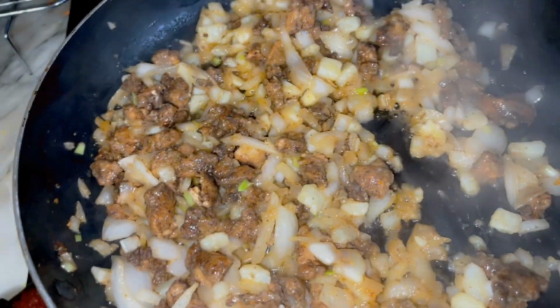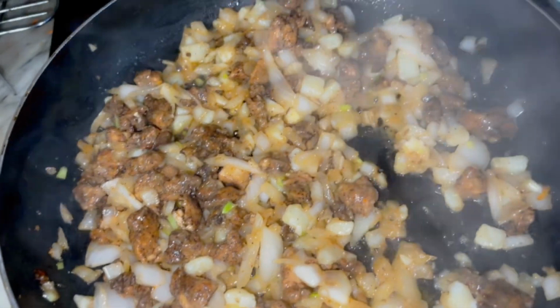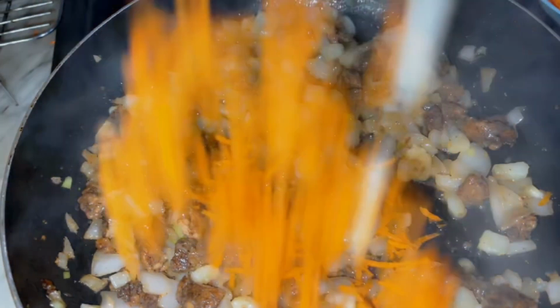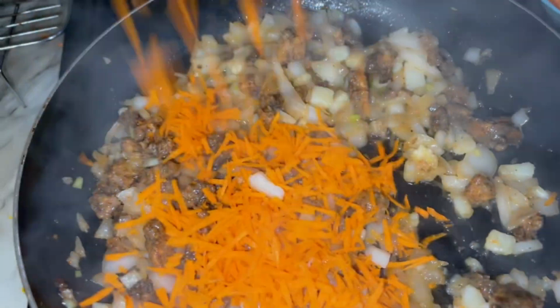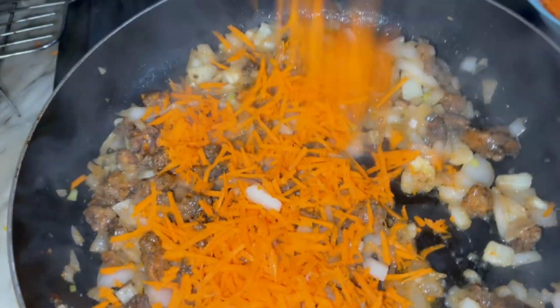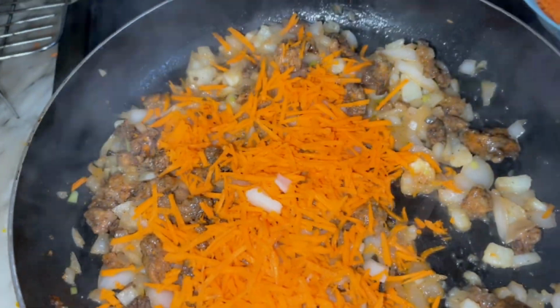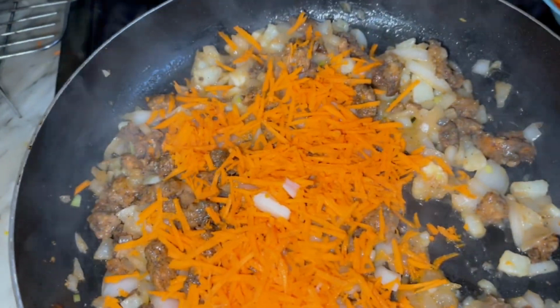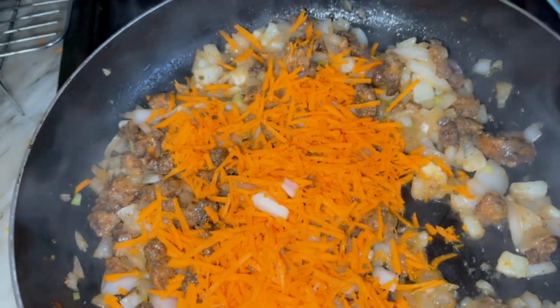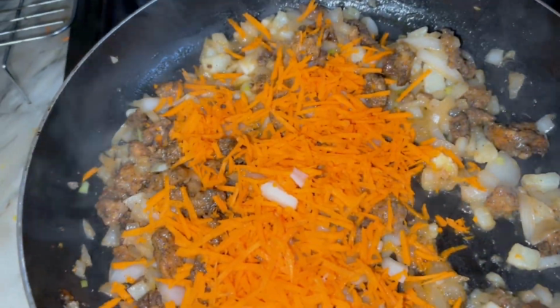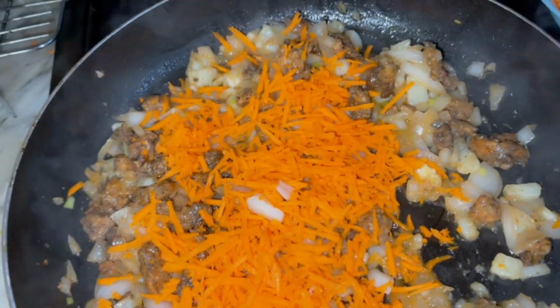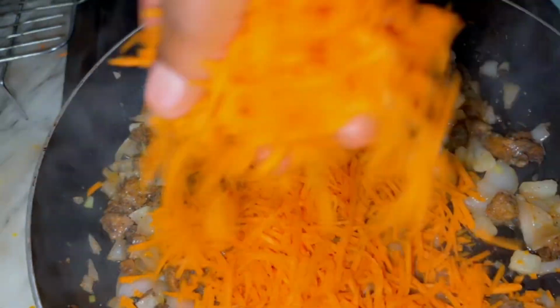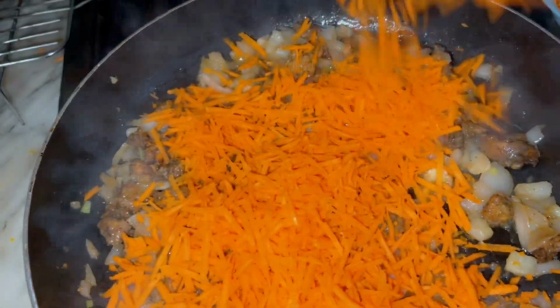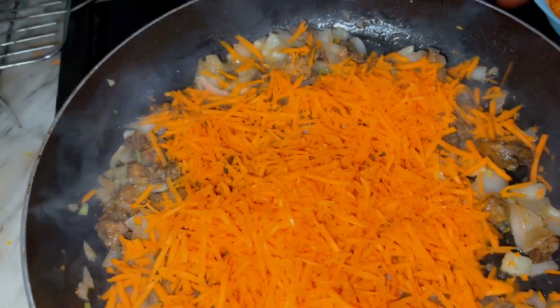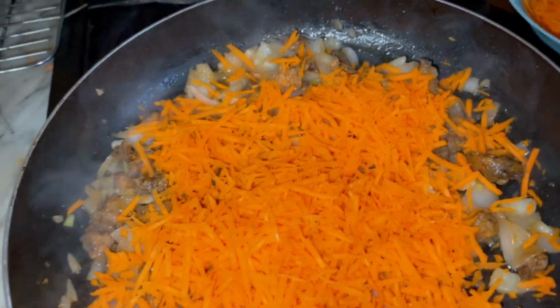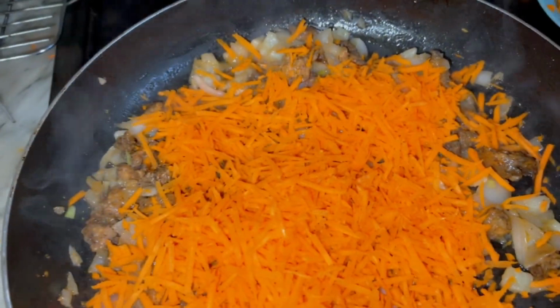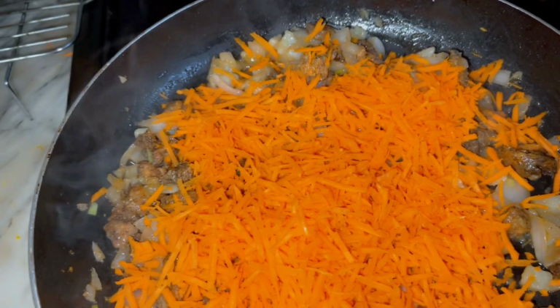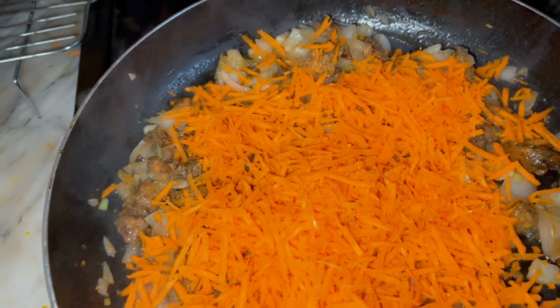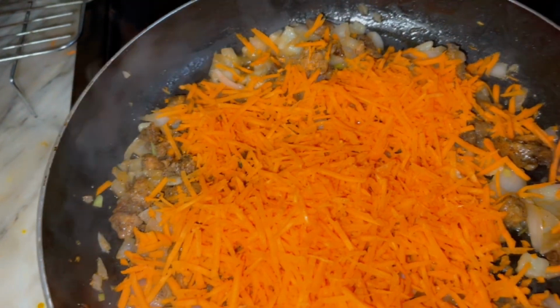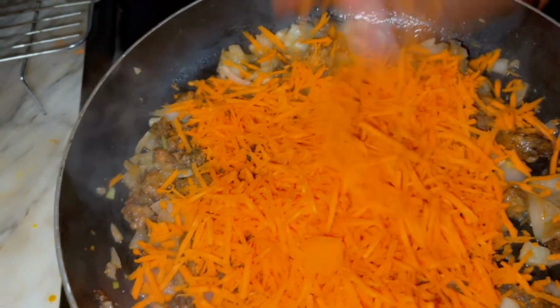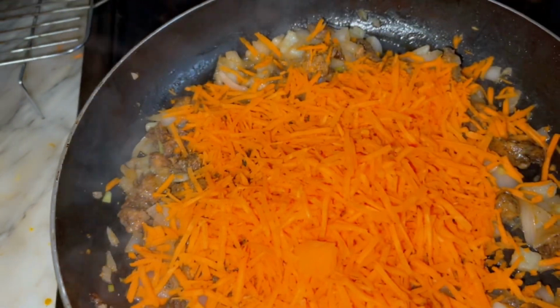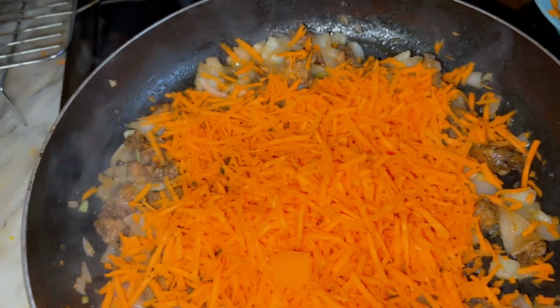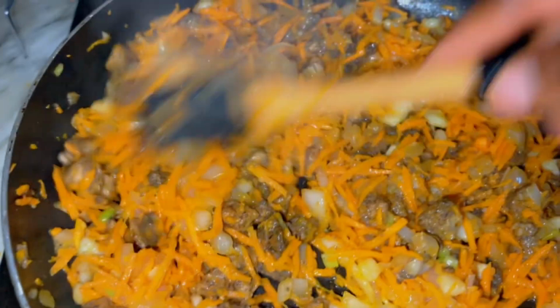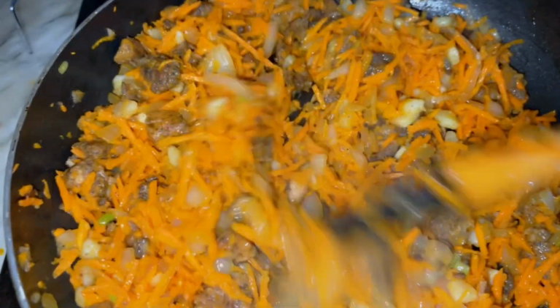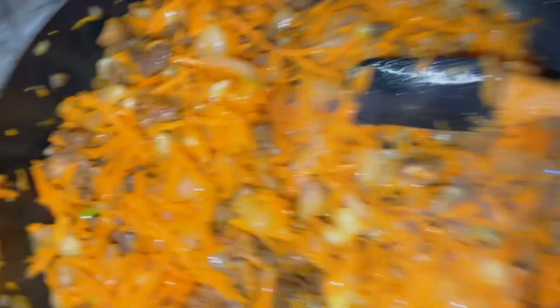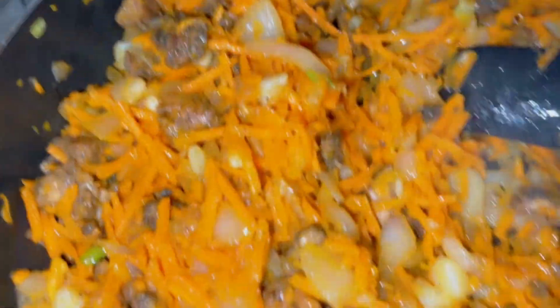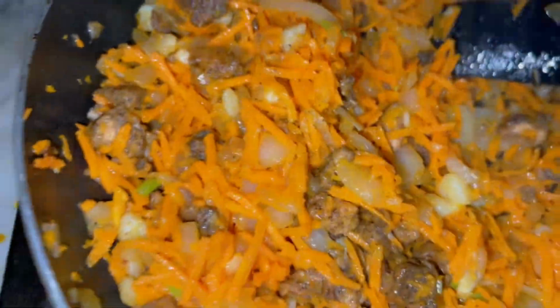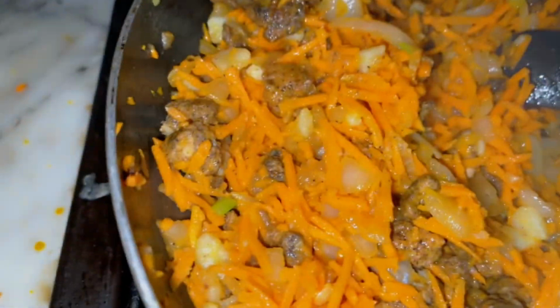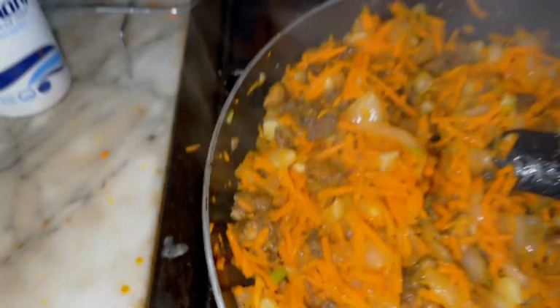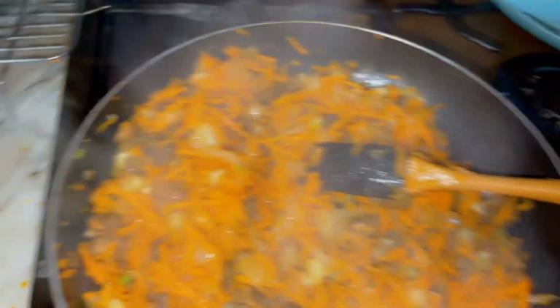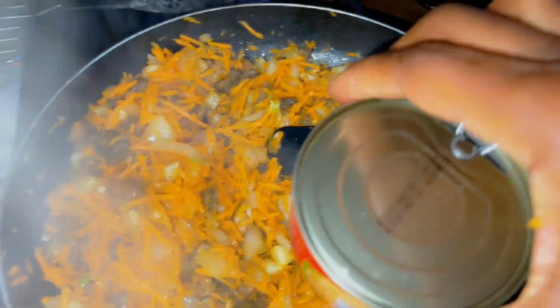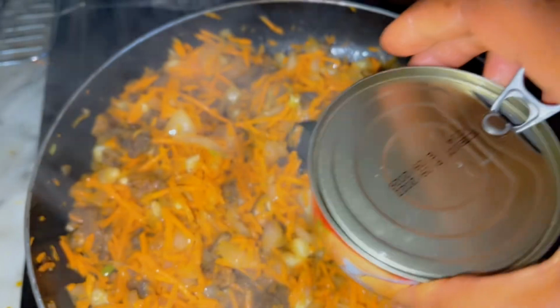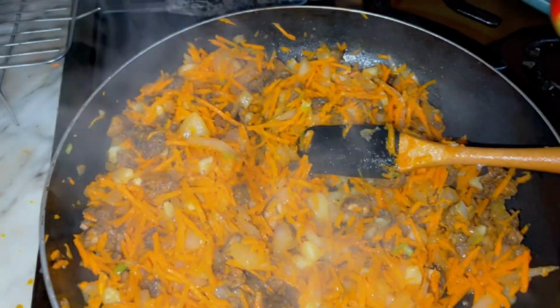I added my carrots — I added a lot of carrots. After that I just add my tuna.